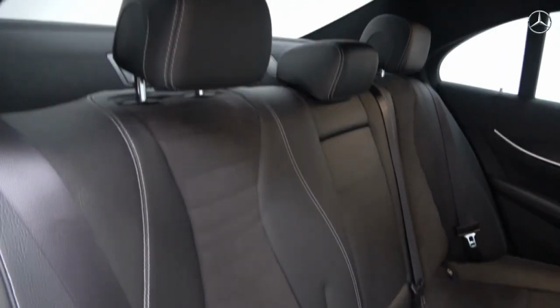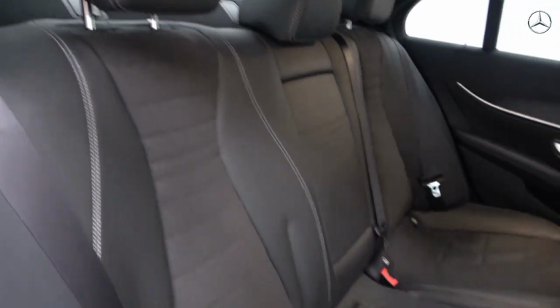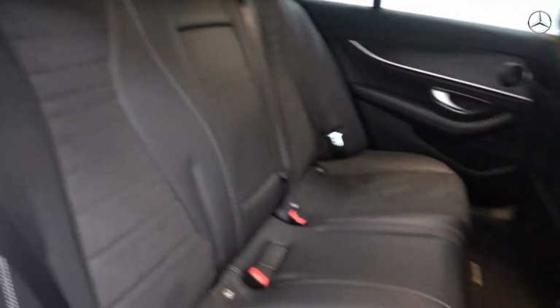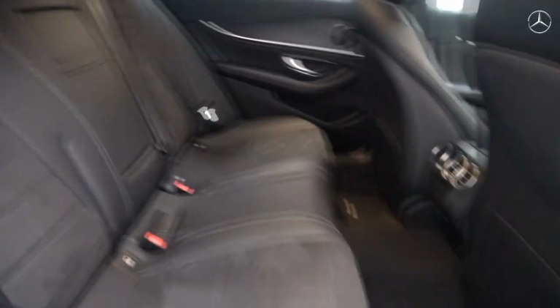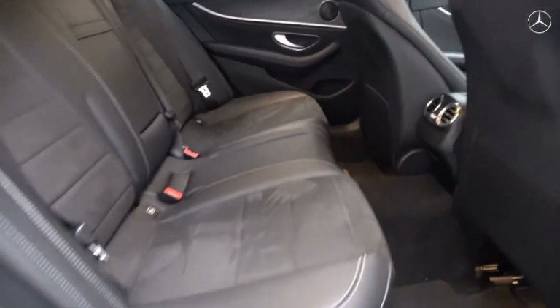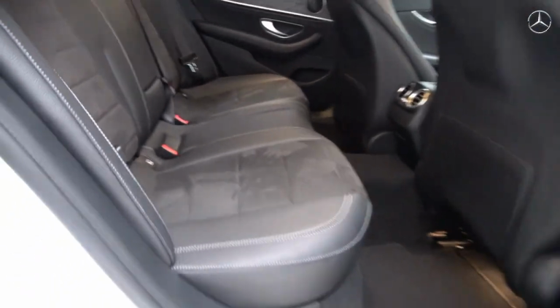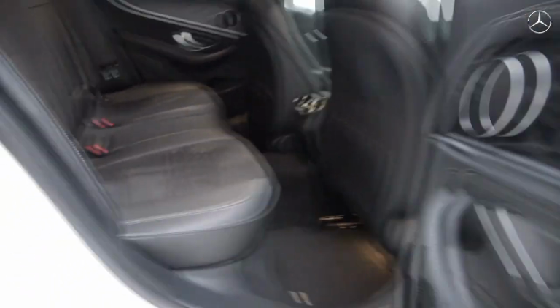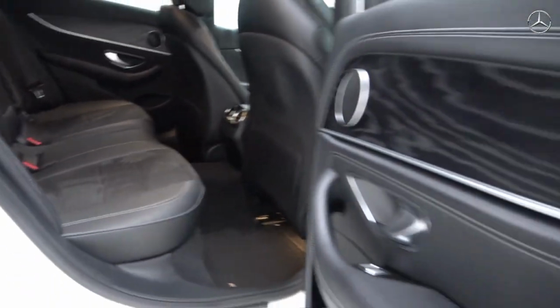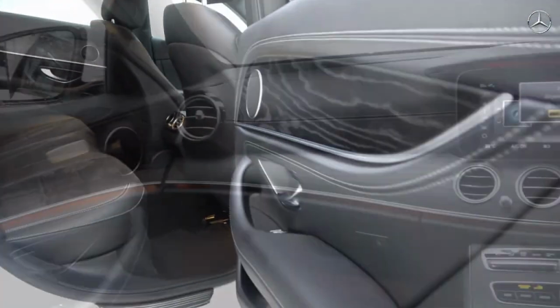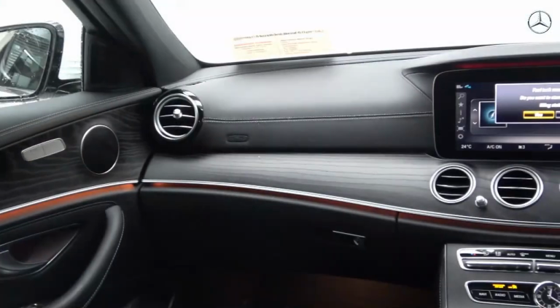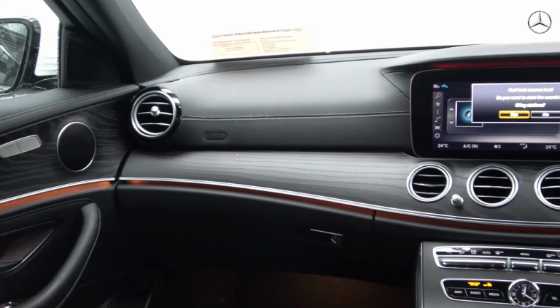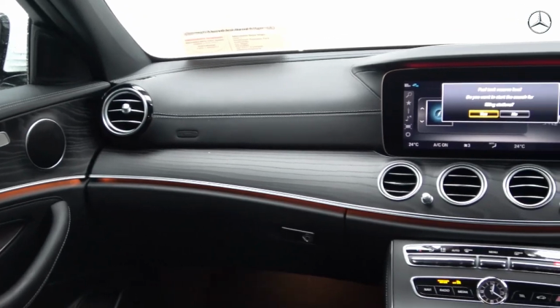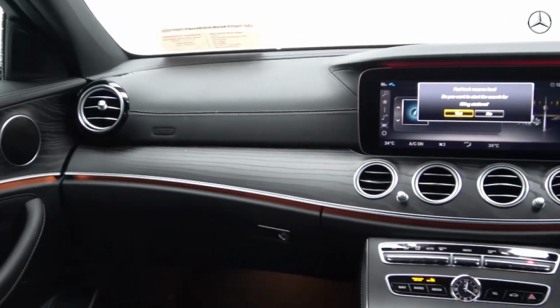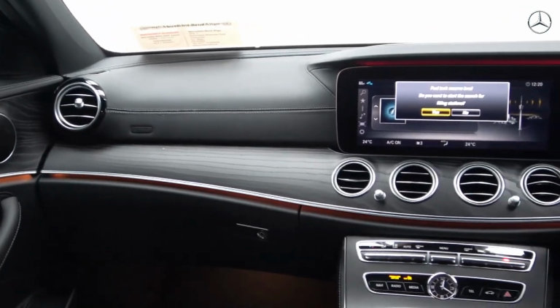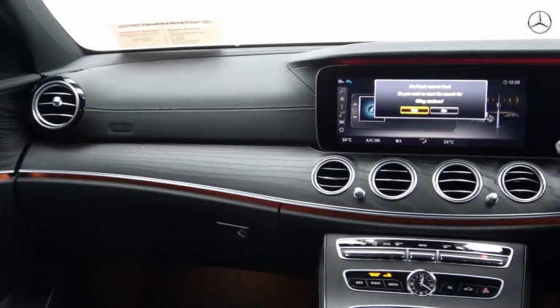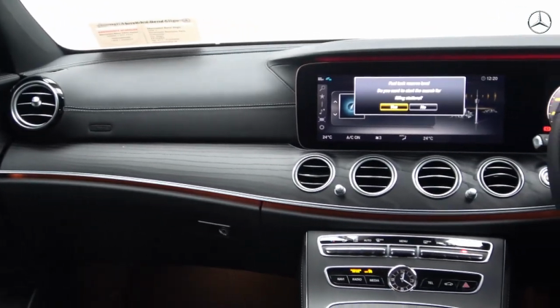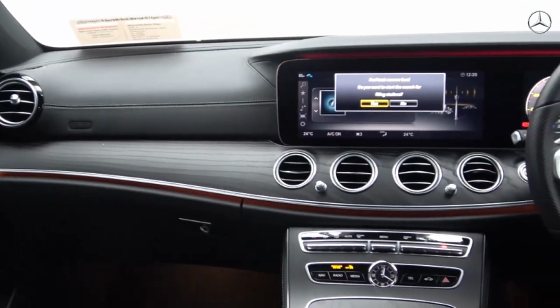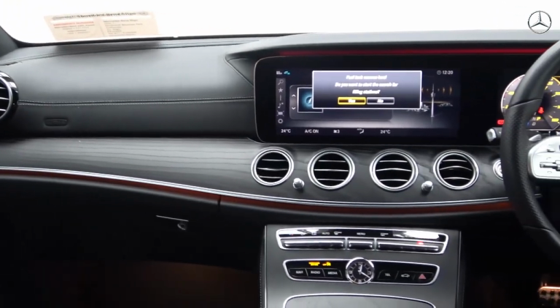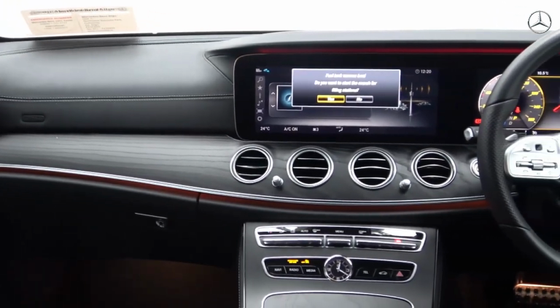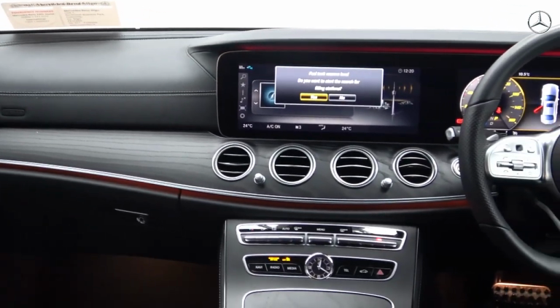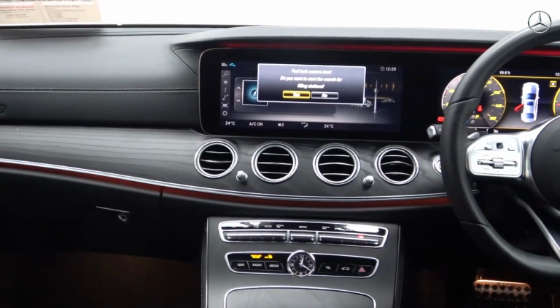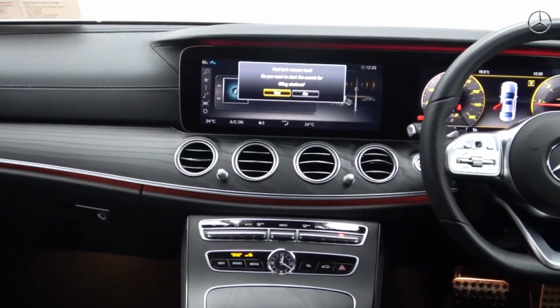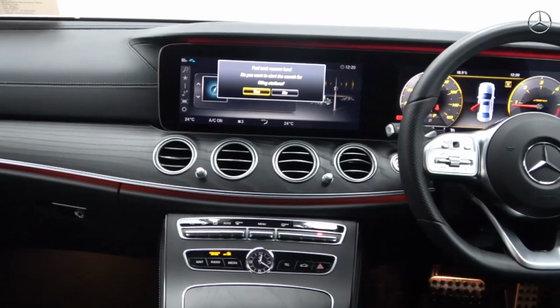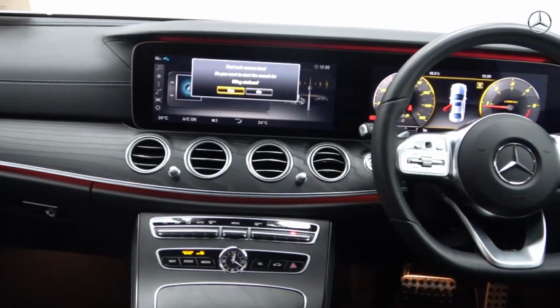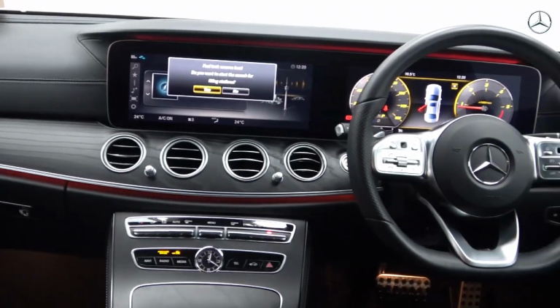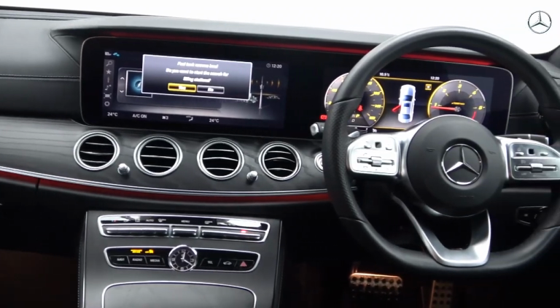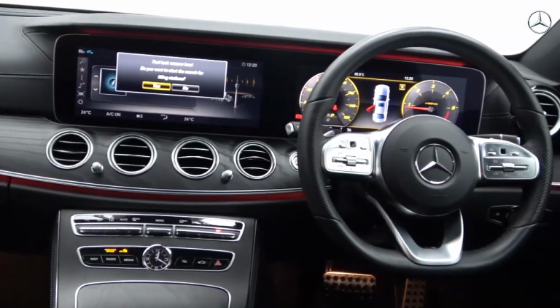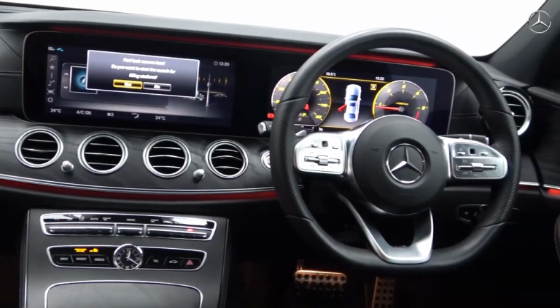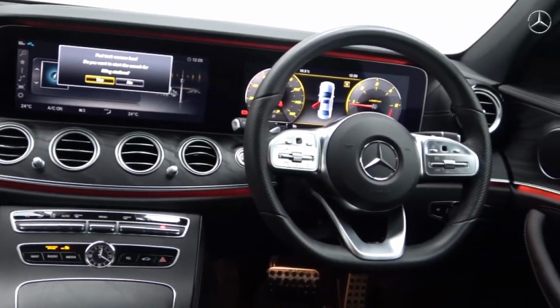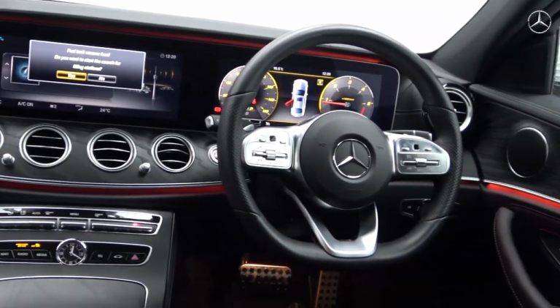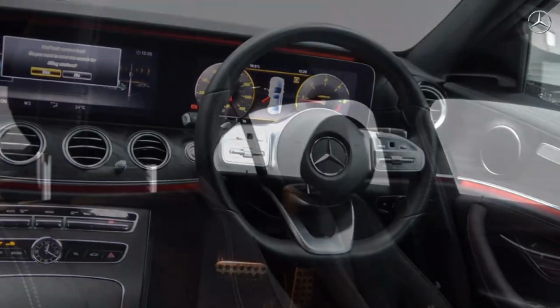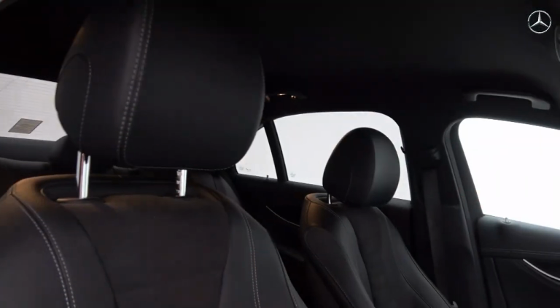Tinted privacy glass on offer to the rear, black leather multi-function steering wheel, fine-grain black wood-ash trim finish on your inlays, extended information display, keyless ignition, and start-stop technology.